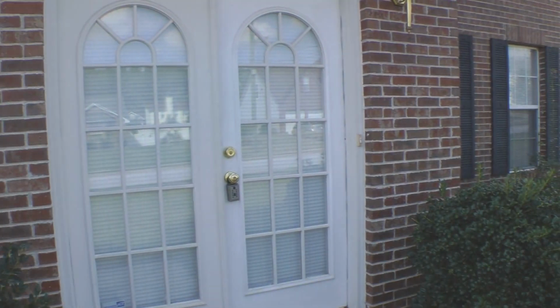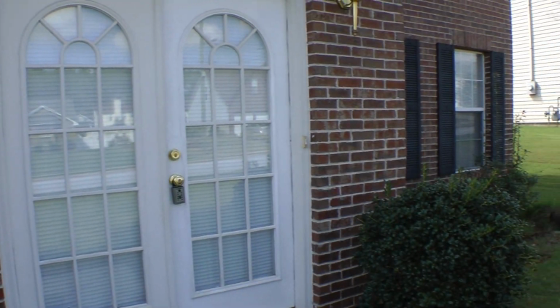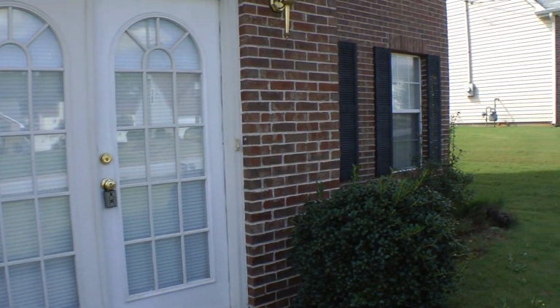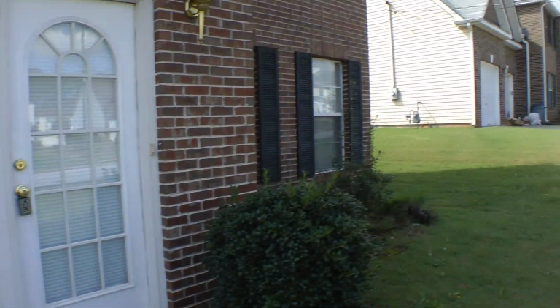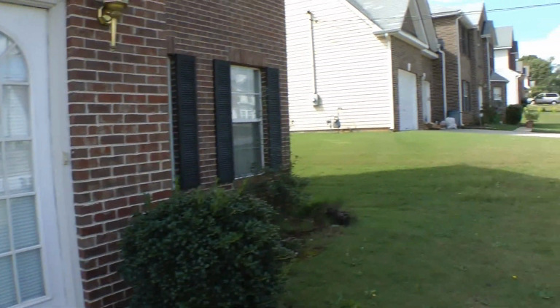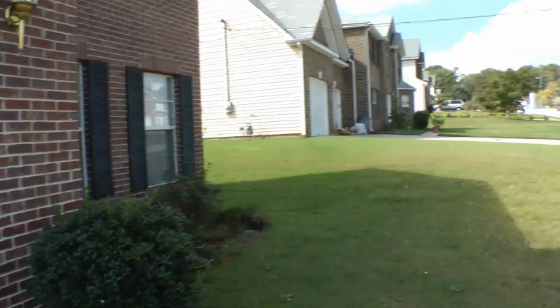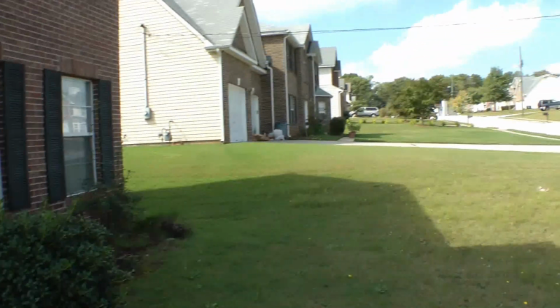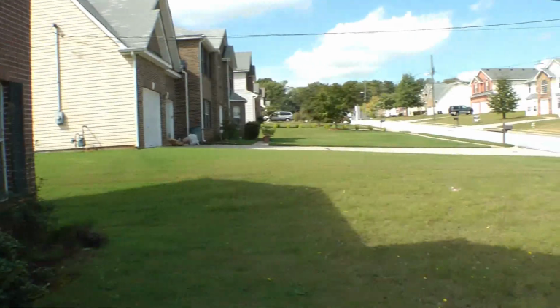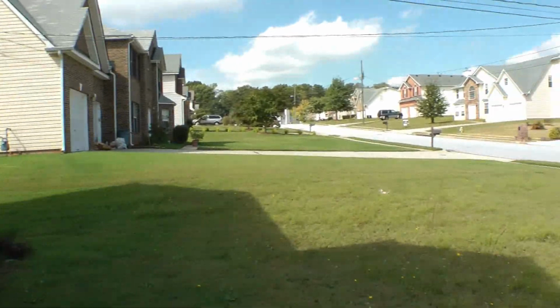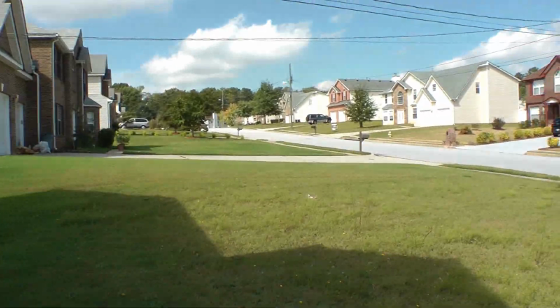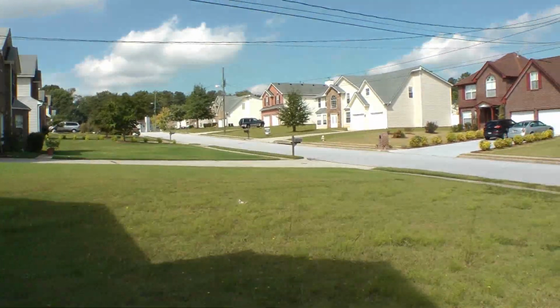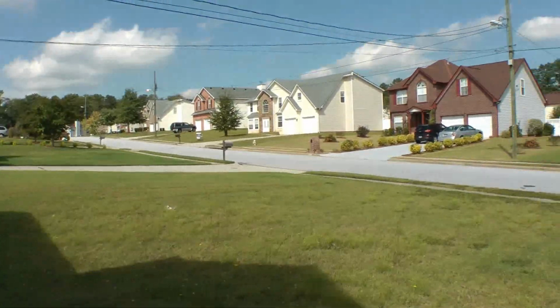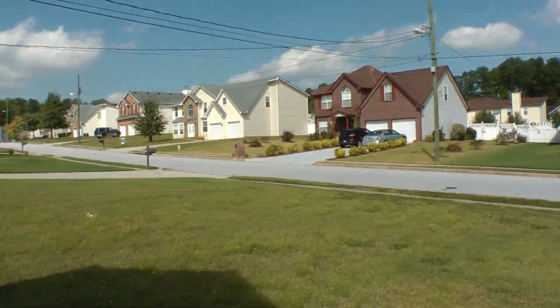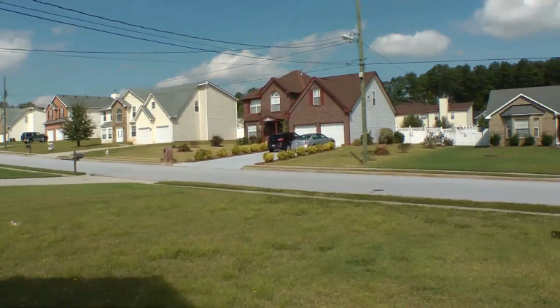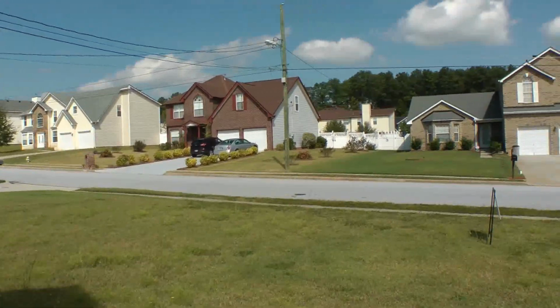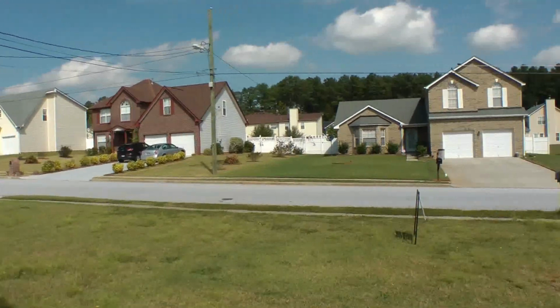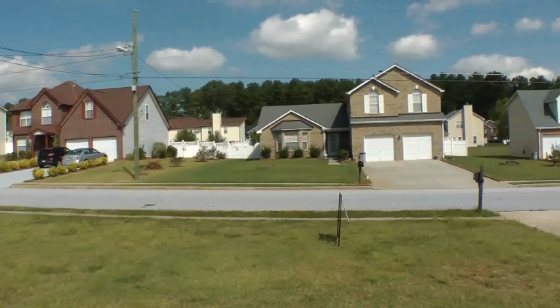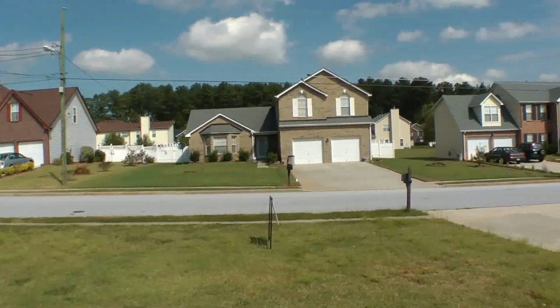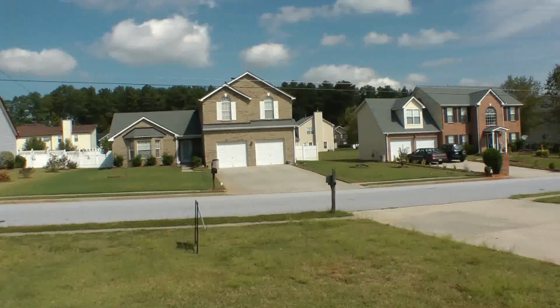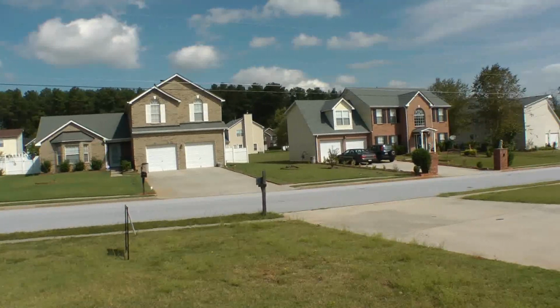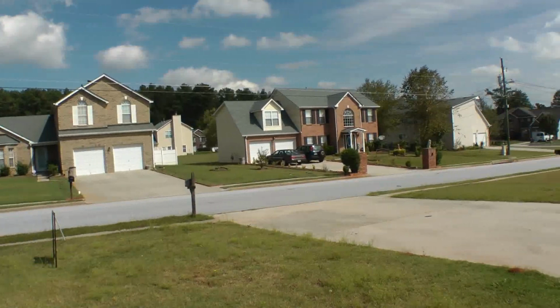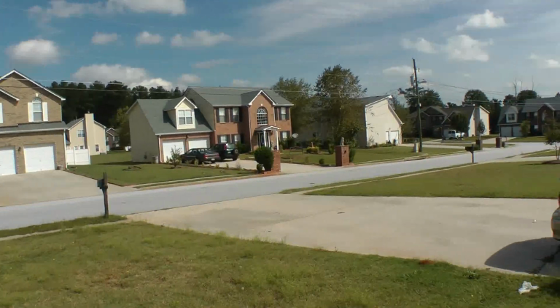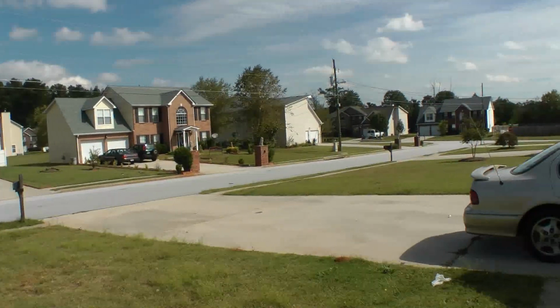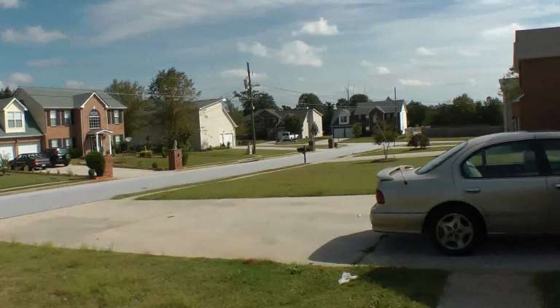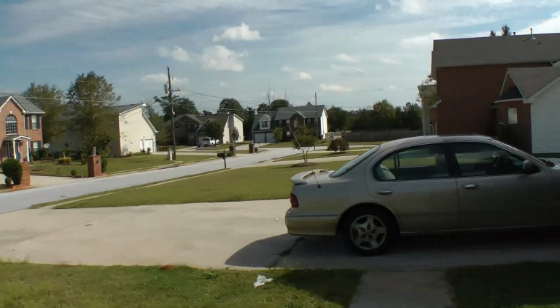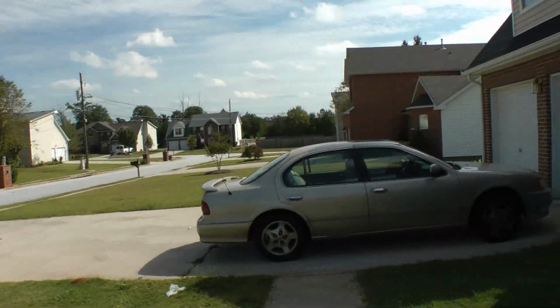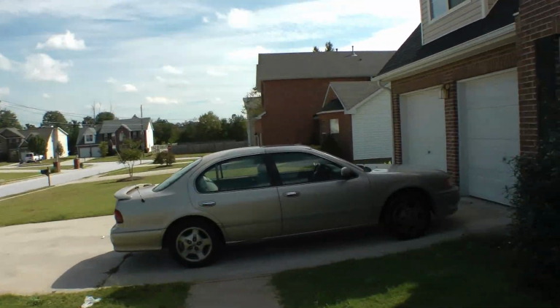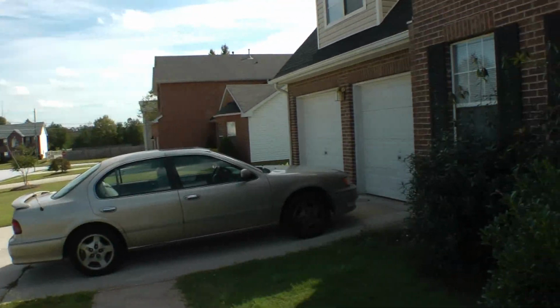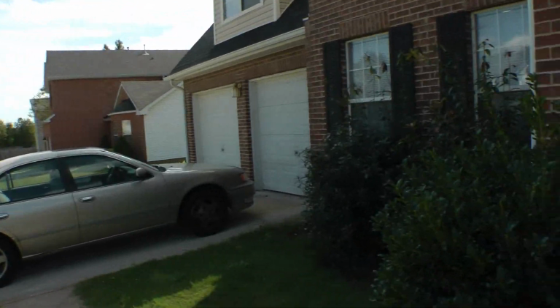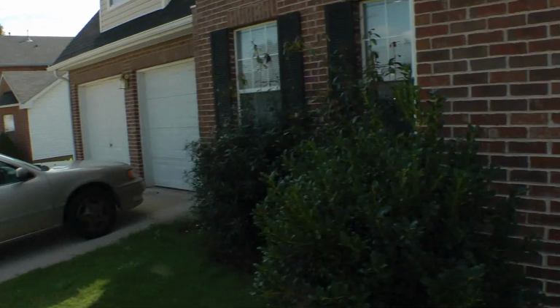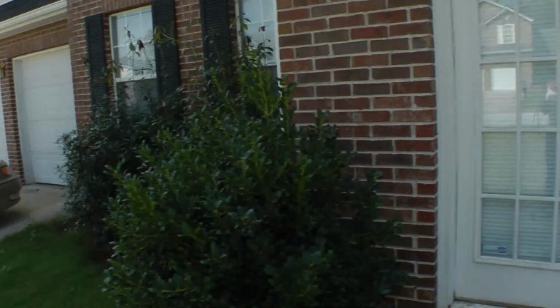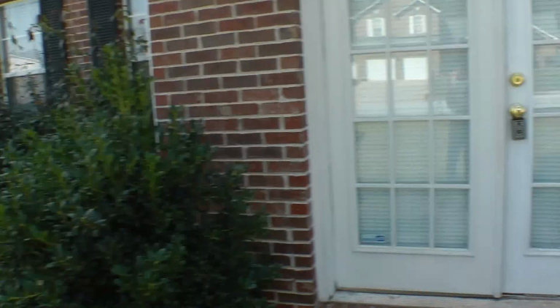We are here at 4585 Osprey Lane. I'll show you a nice peek of the neighborhood here. Let's take a look inside the property.